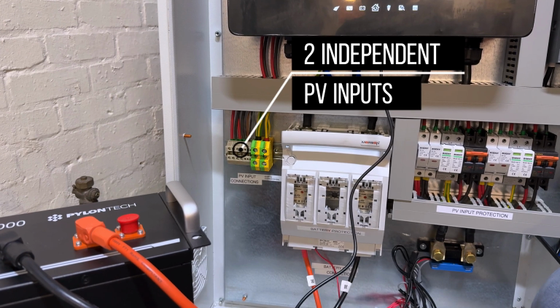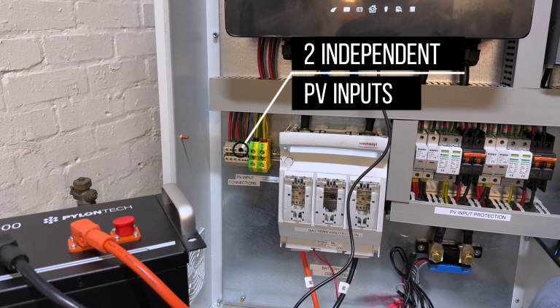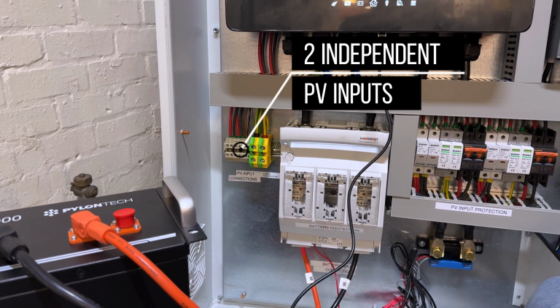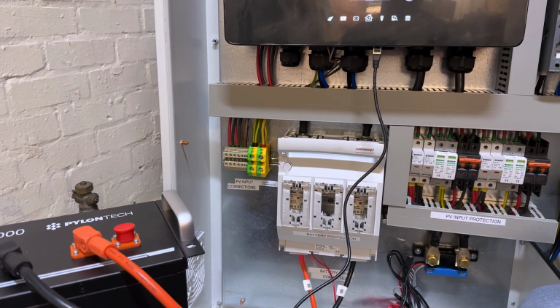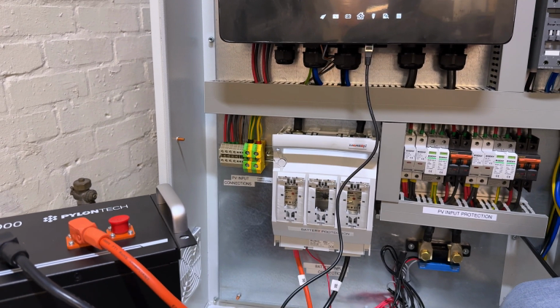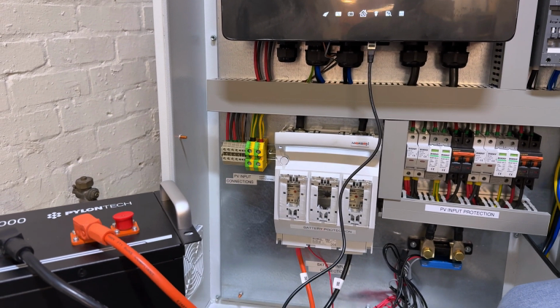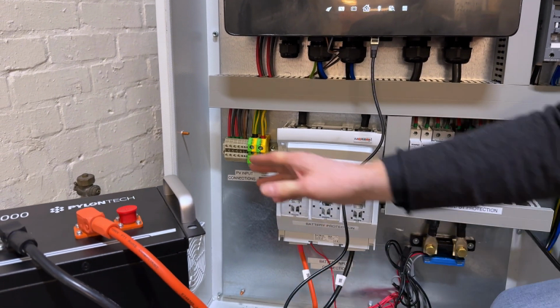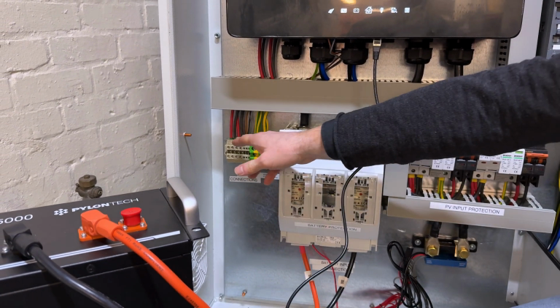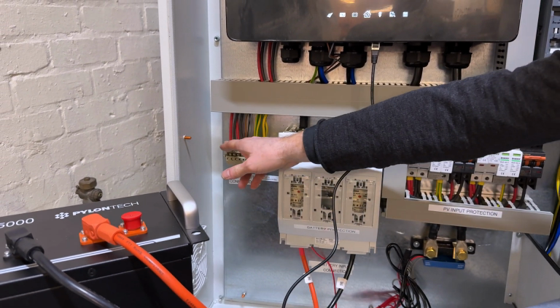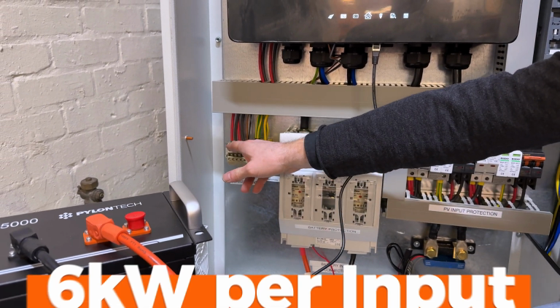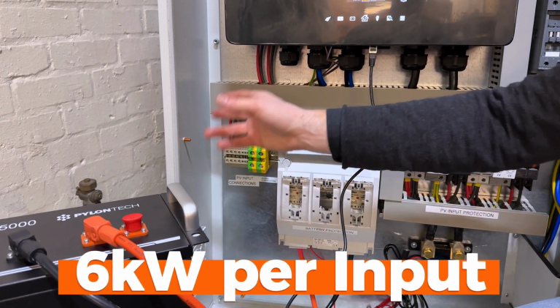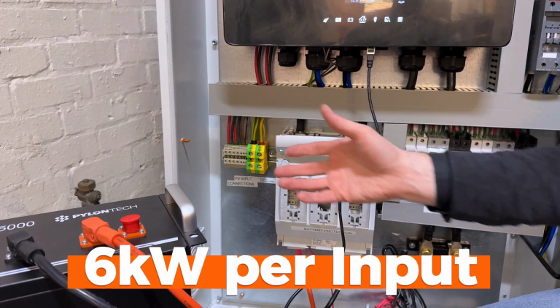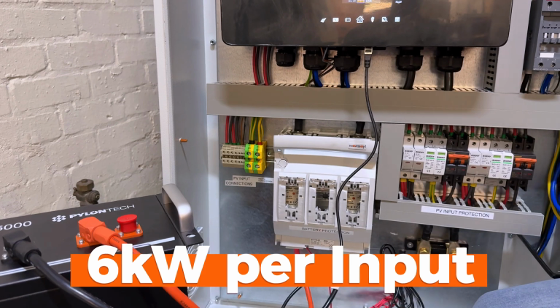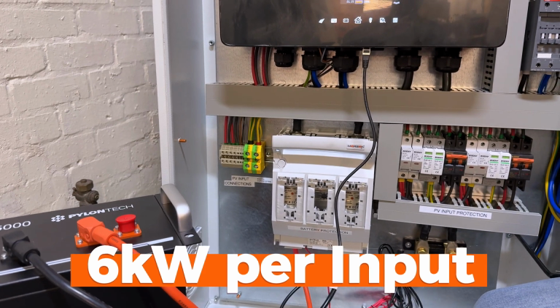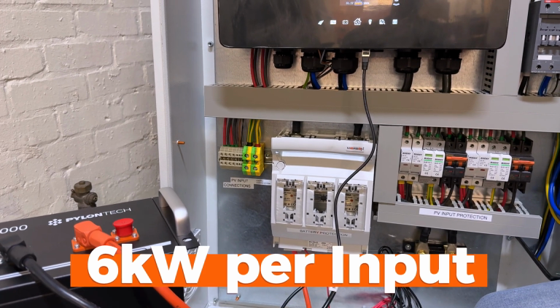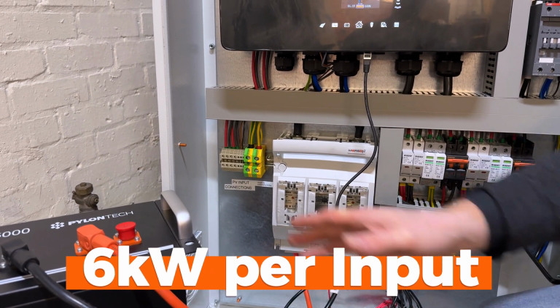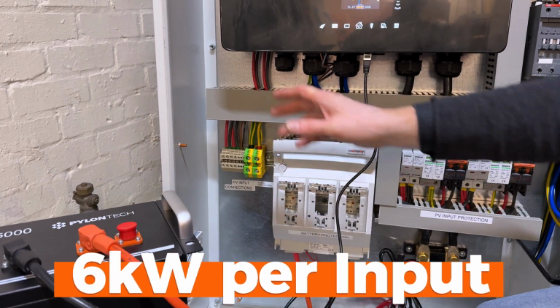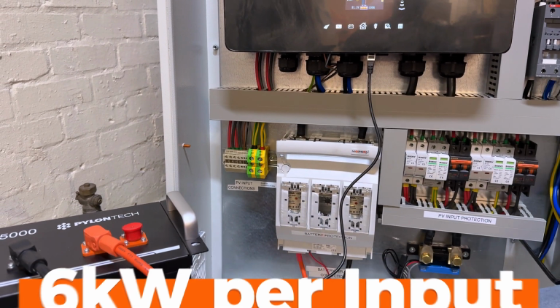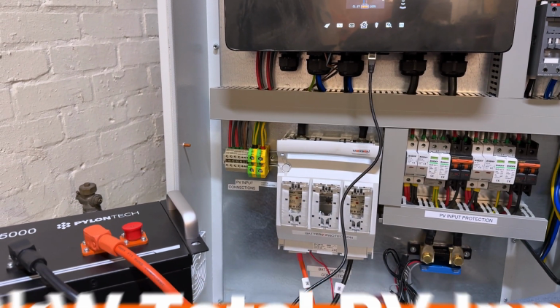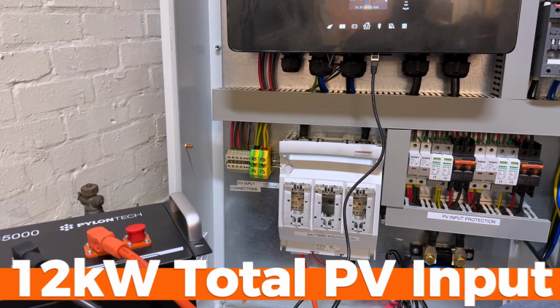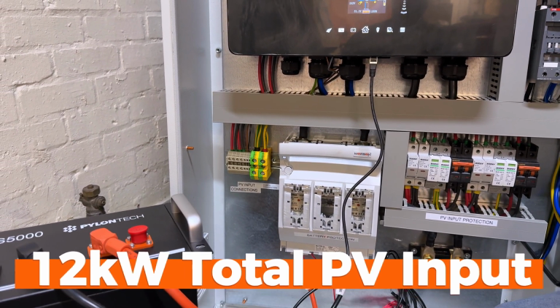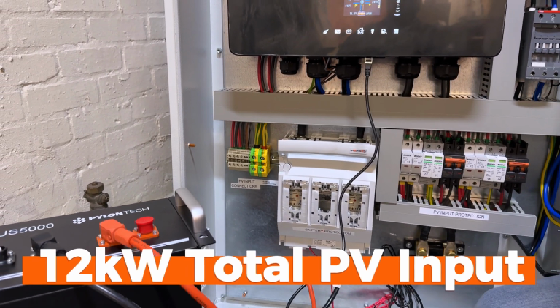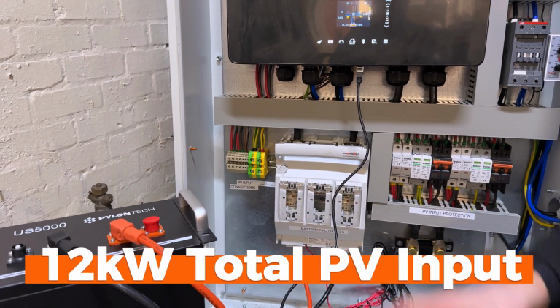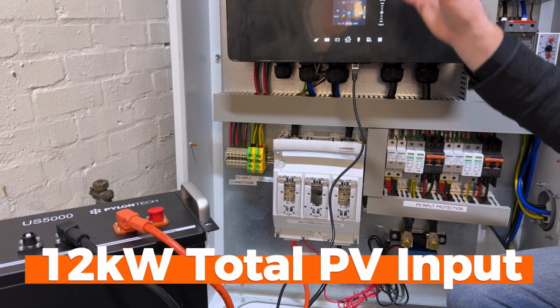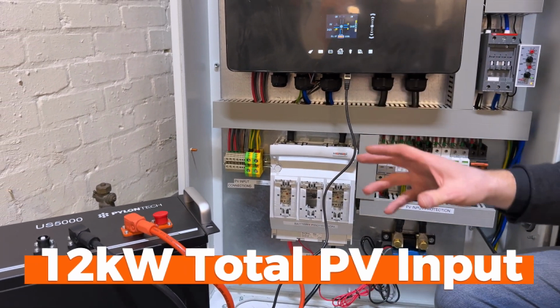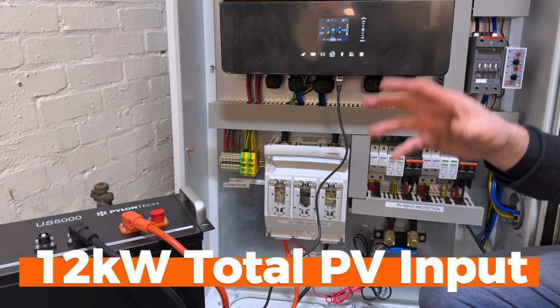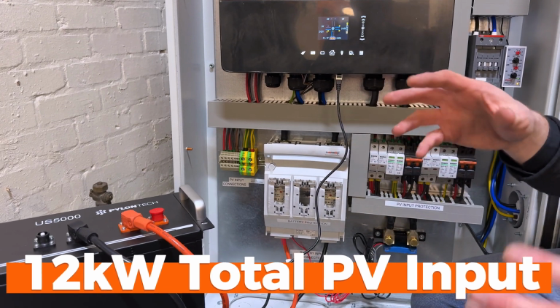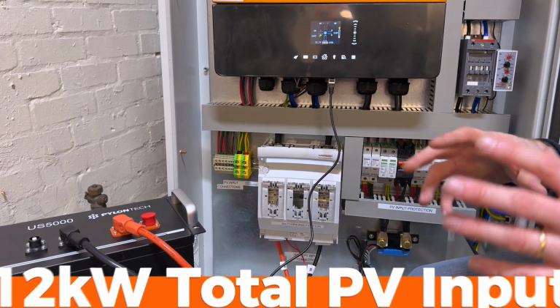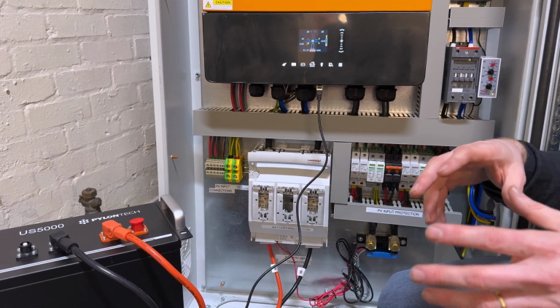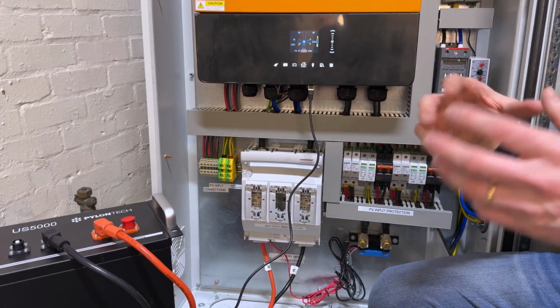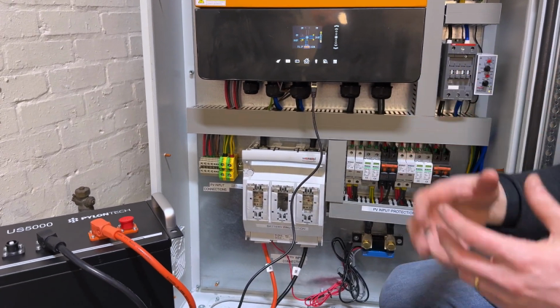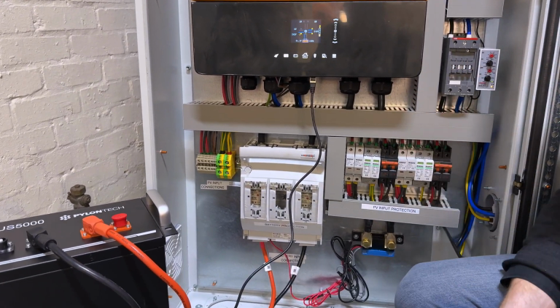The maximum power supply here is 6 kilowatts per input, so in total you can easily install 12,000 watts. It's an 11 kilowatt inverter, but the PV input is always slightly overrated.